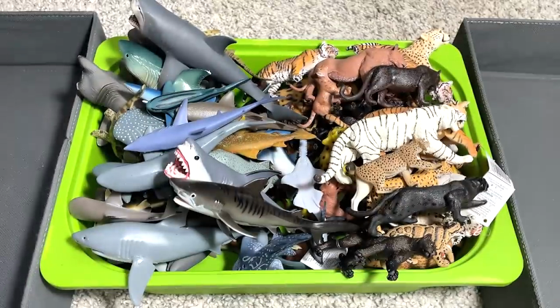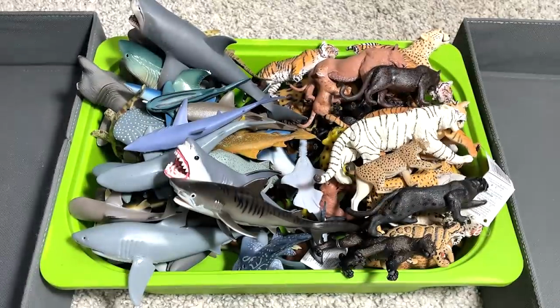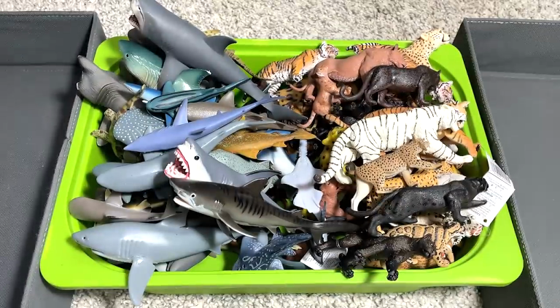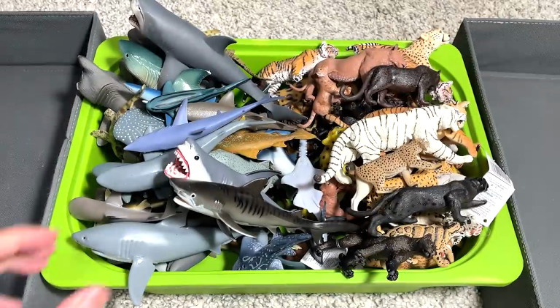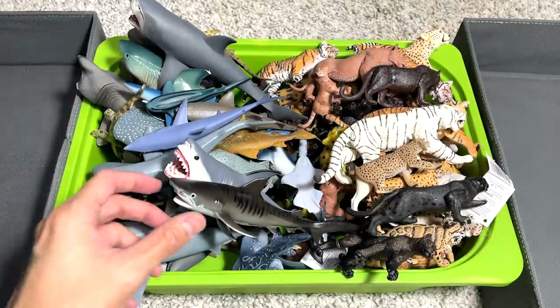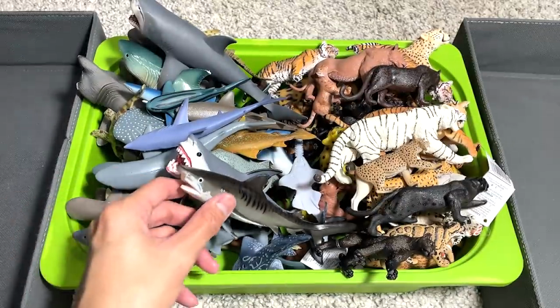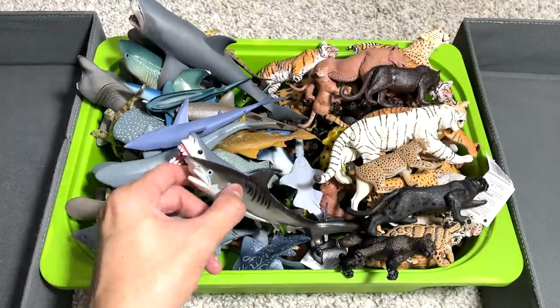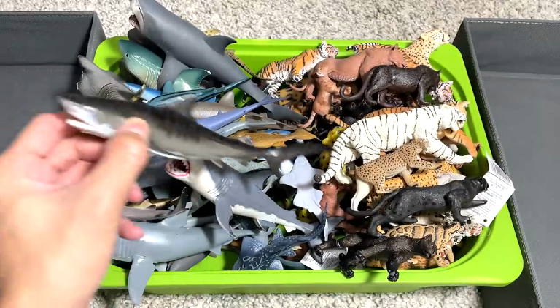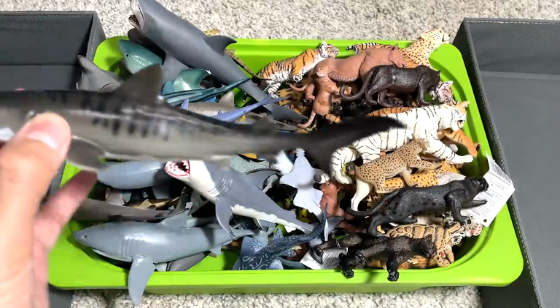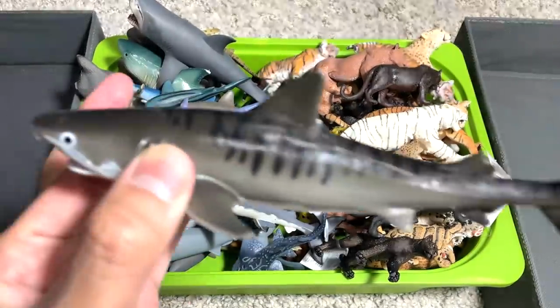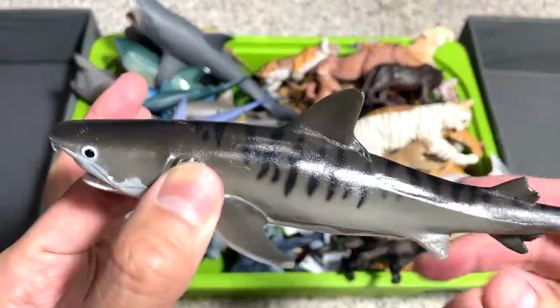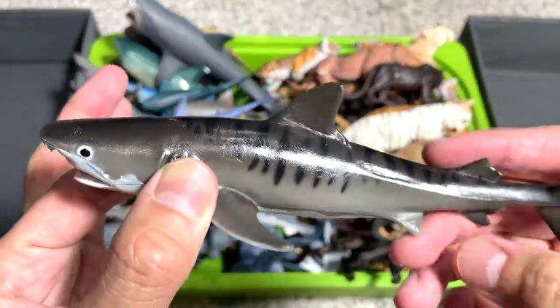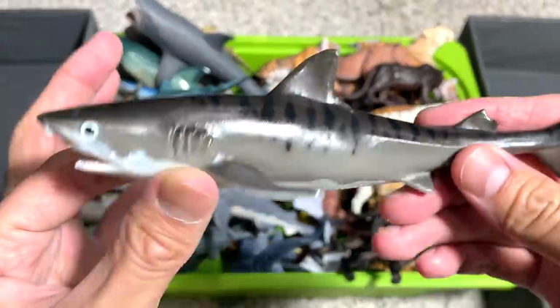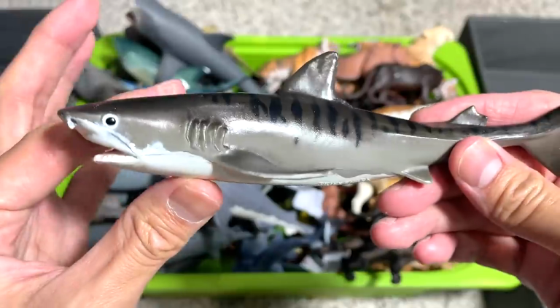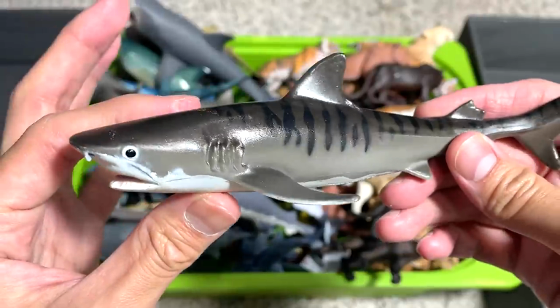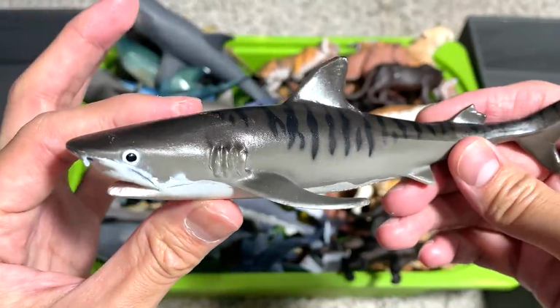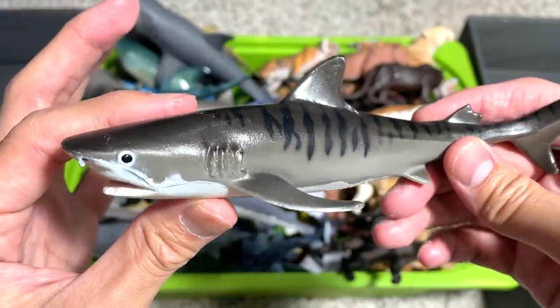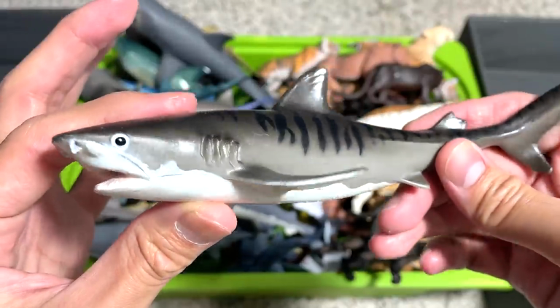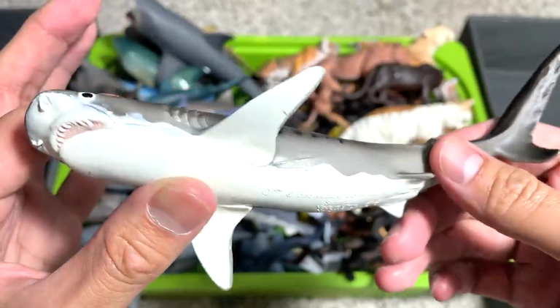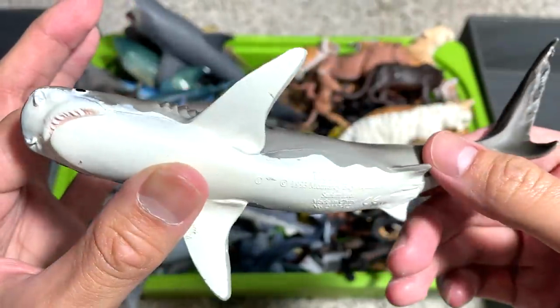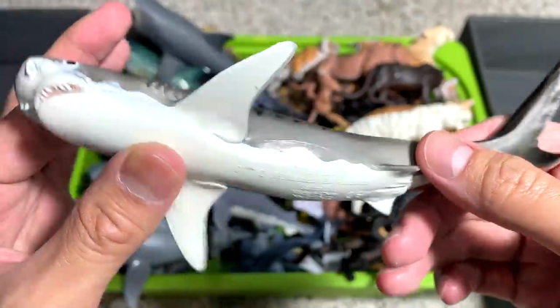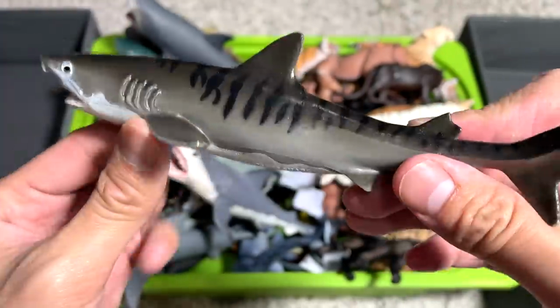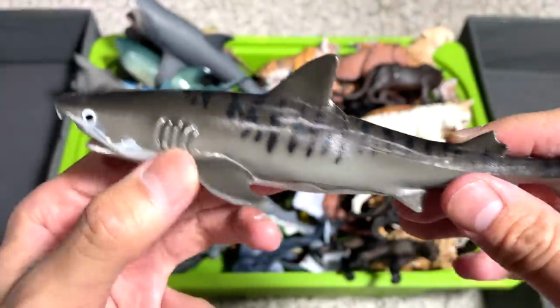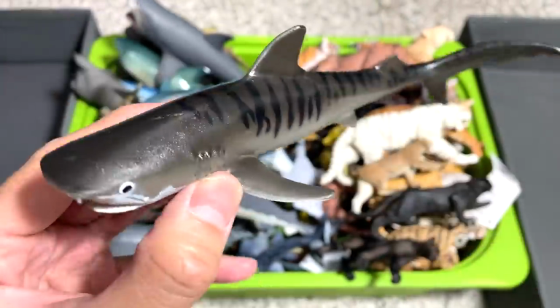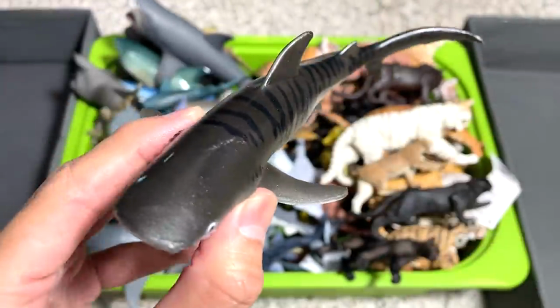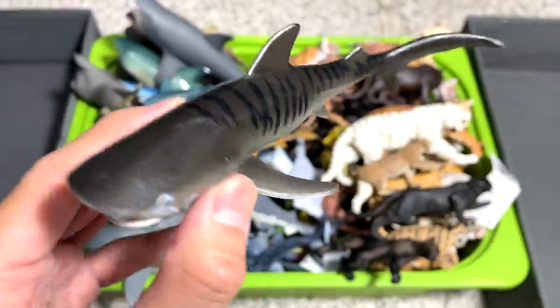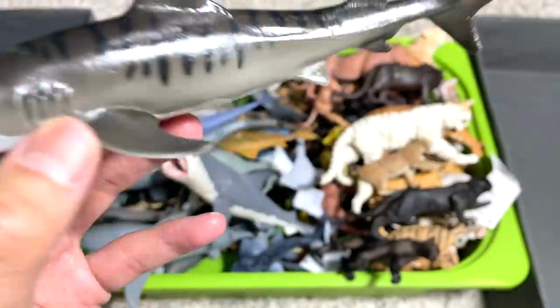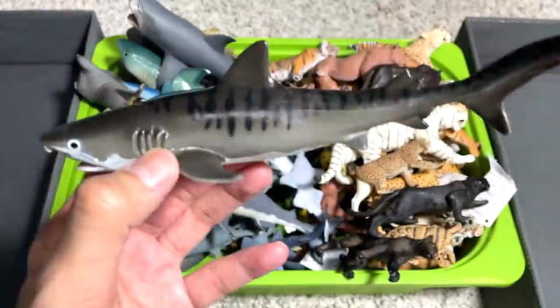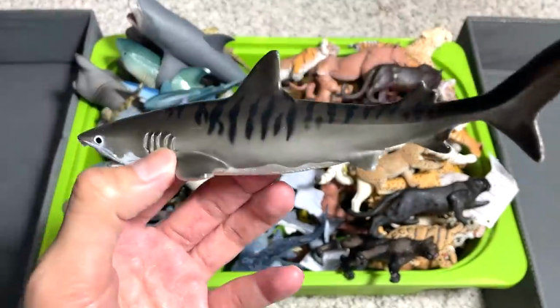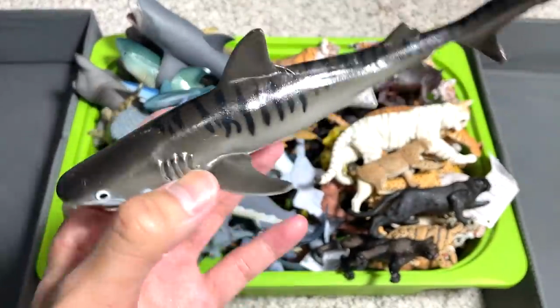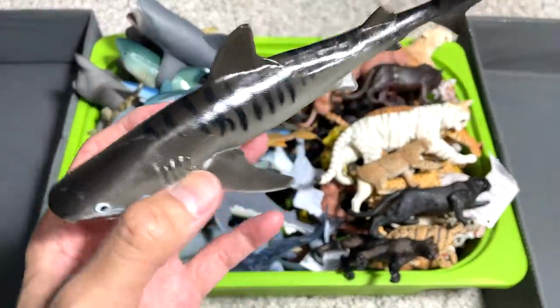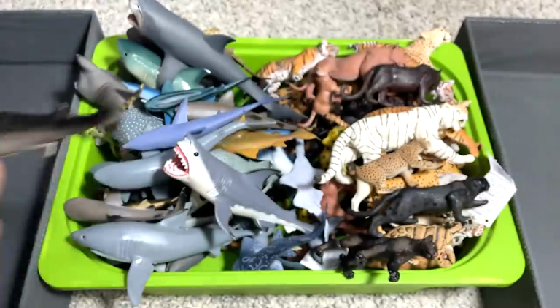Okay guys, so let's begin. First figure of the day is actually a beautiful tiger shark. This is a 1991 figure.